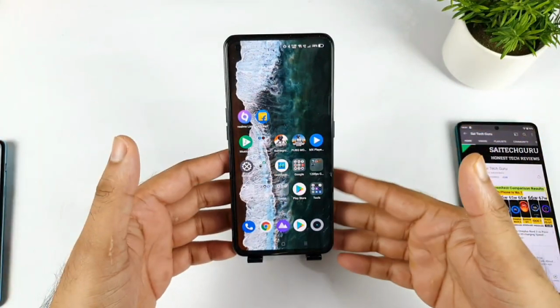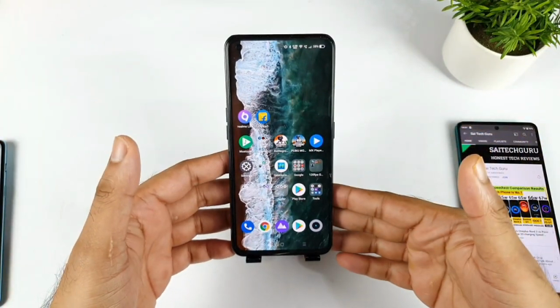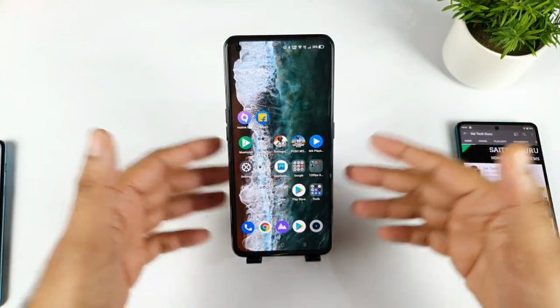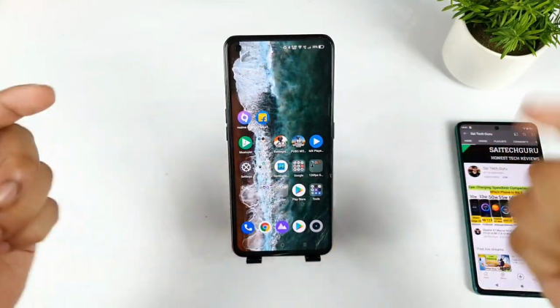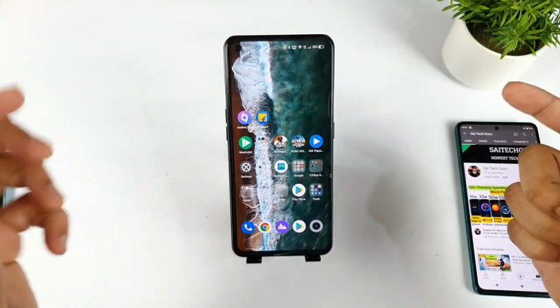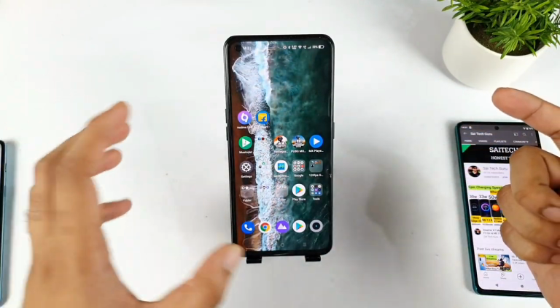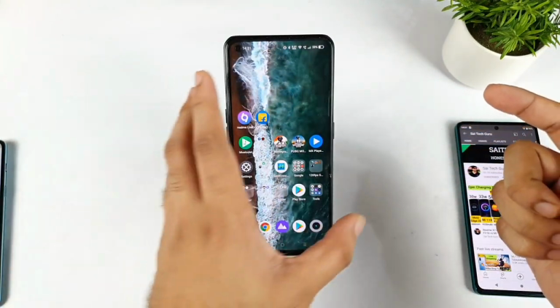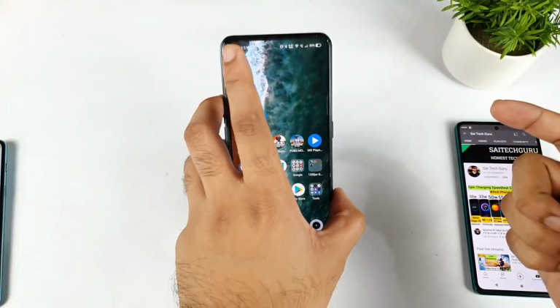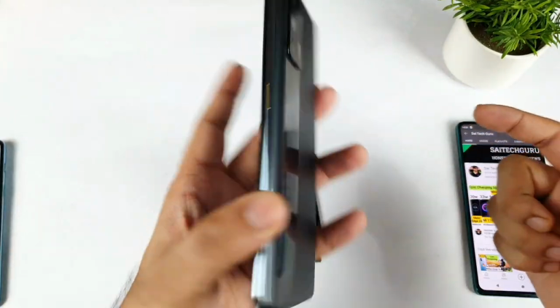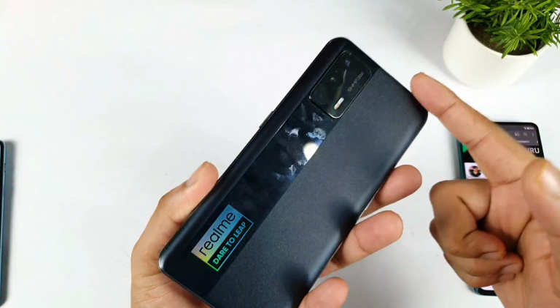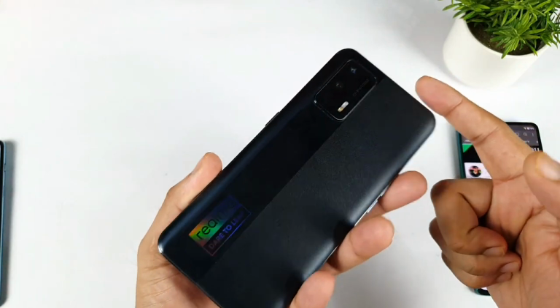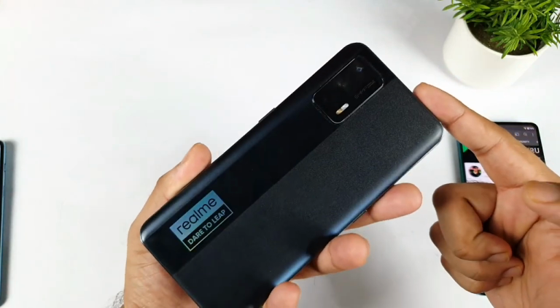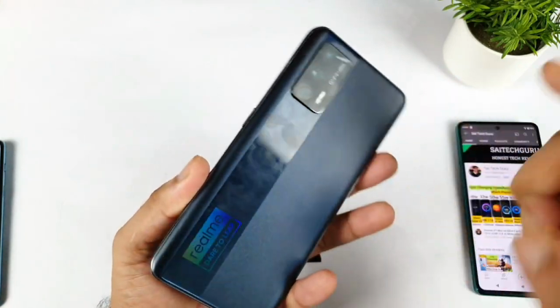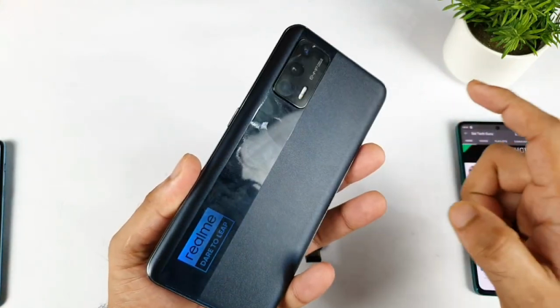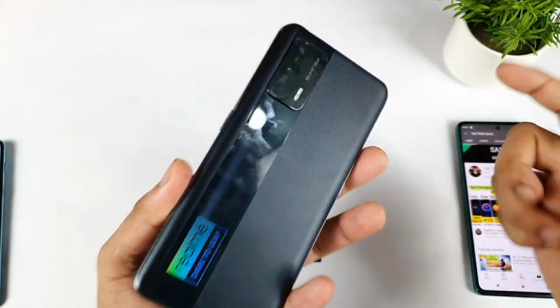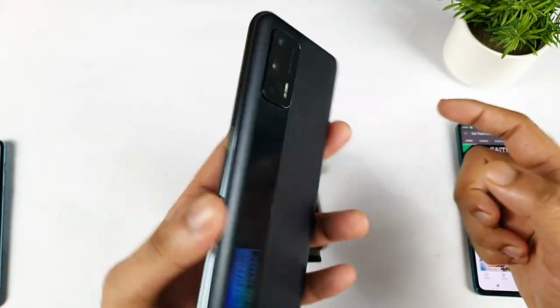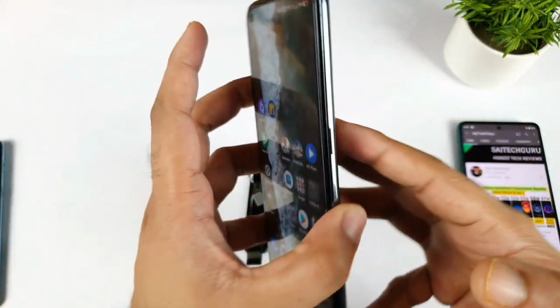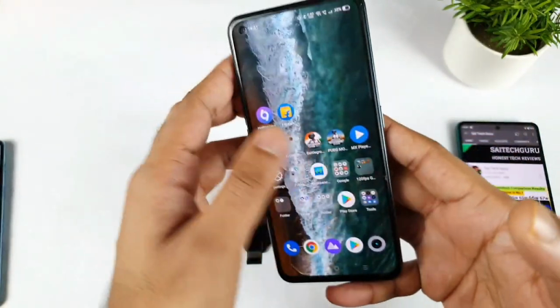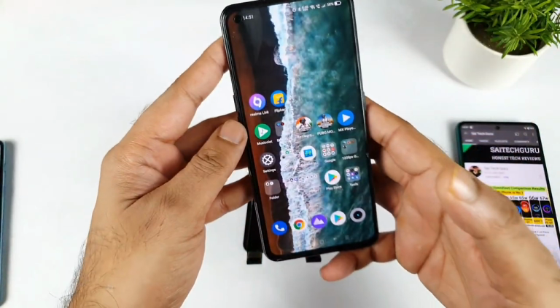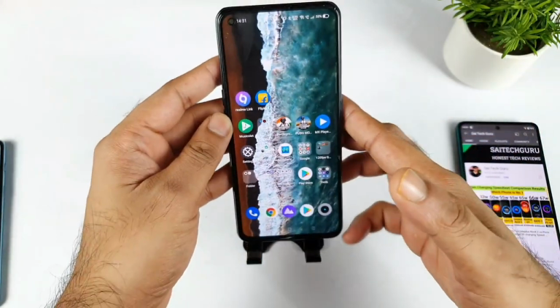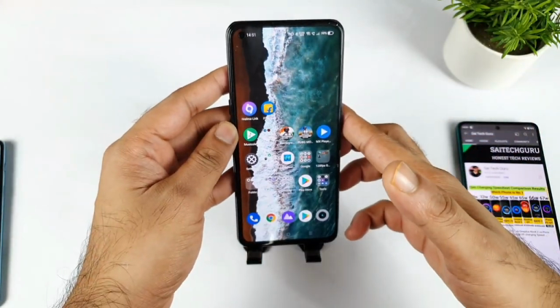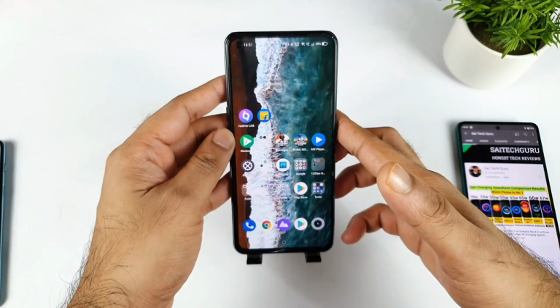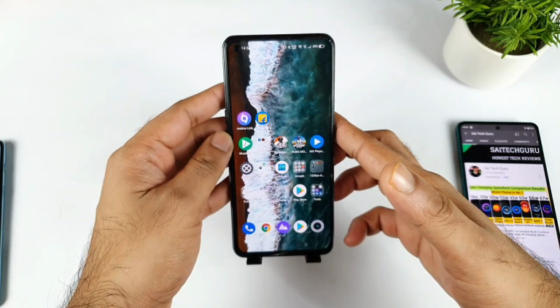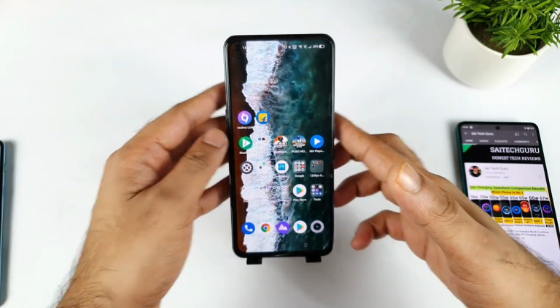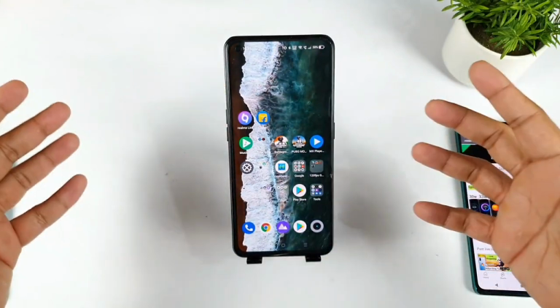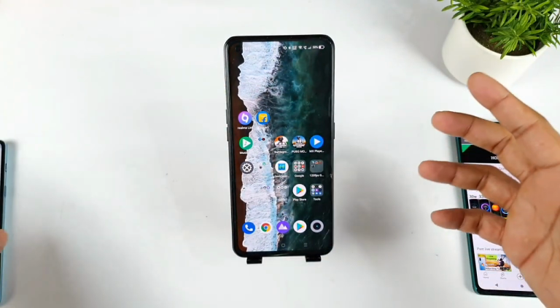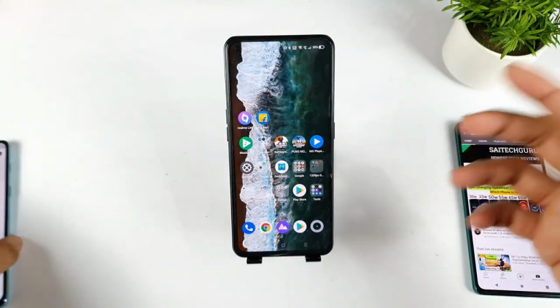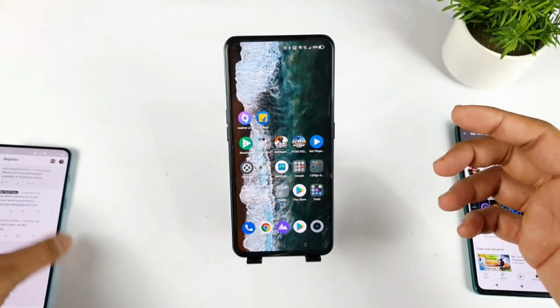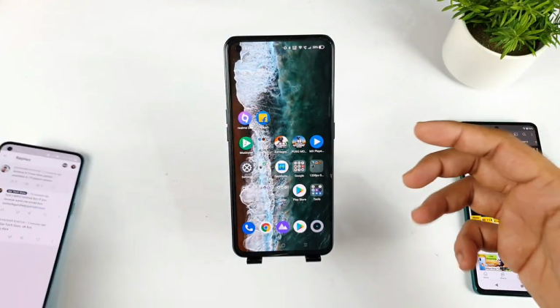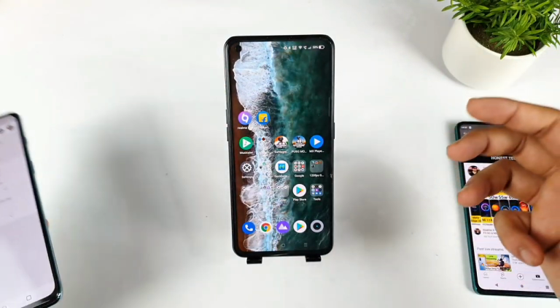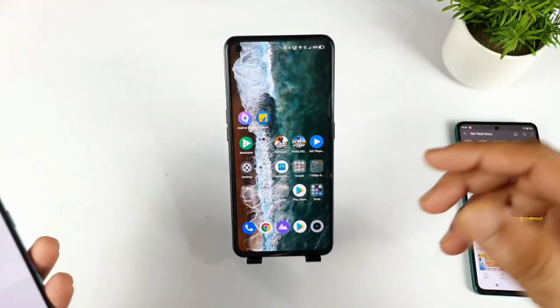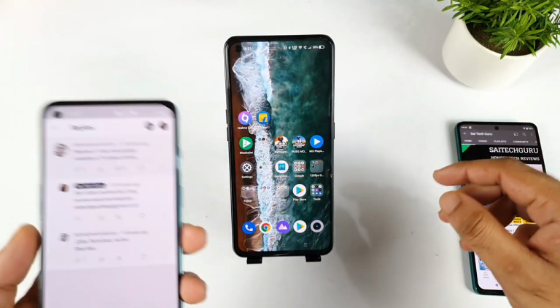In this video I'm going to talk about the latest software update details about the Realme X on Max device. A few users have started receiving the latest update, which is the September security patch update, and I'm getting plenty of comments asking me to make a video on this particular topic.